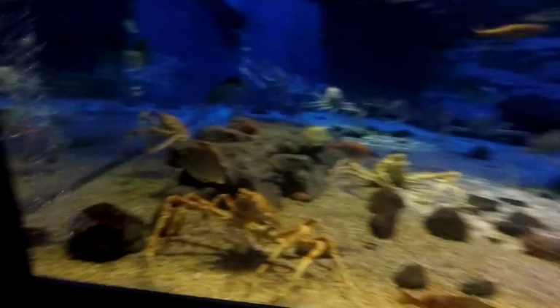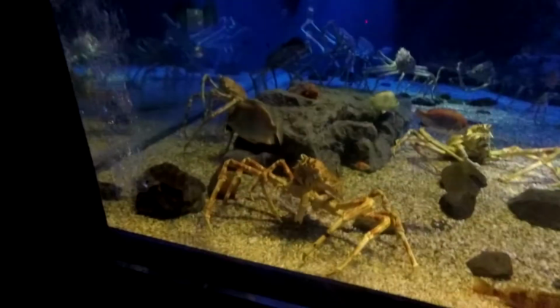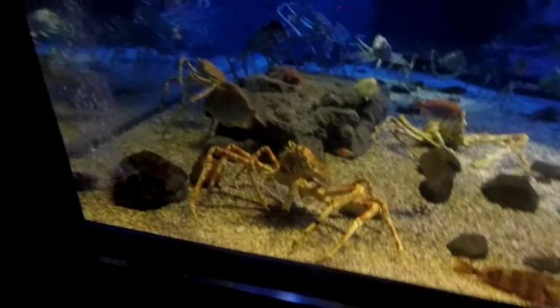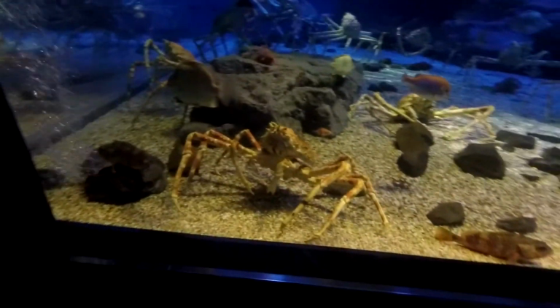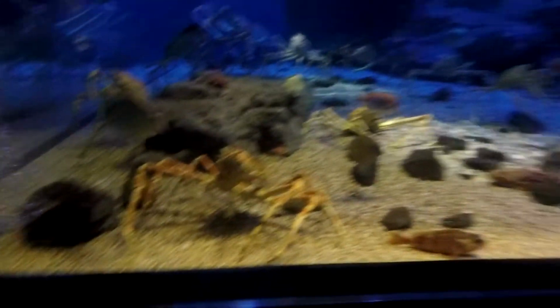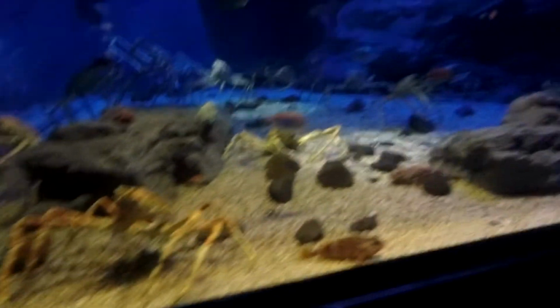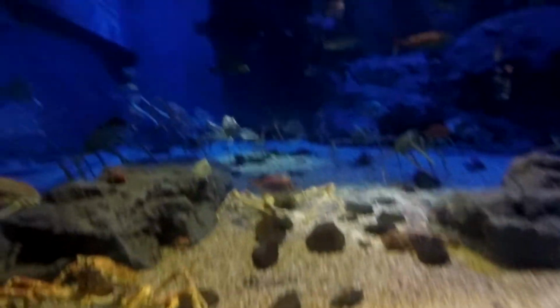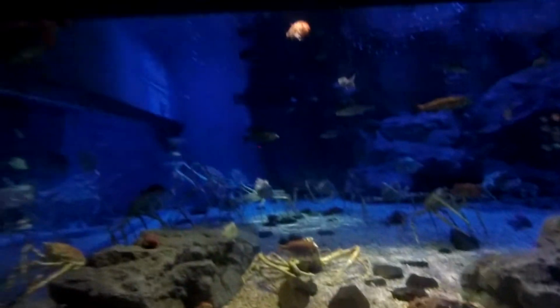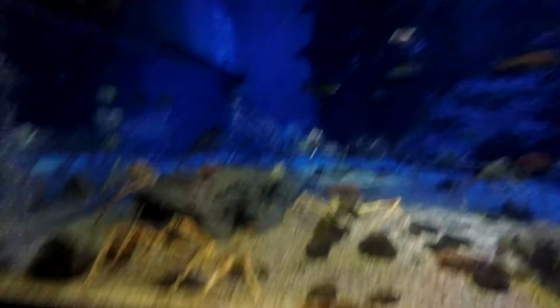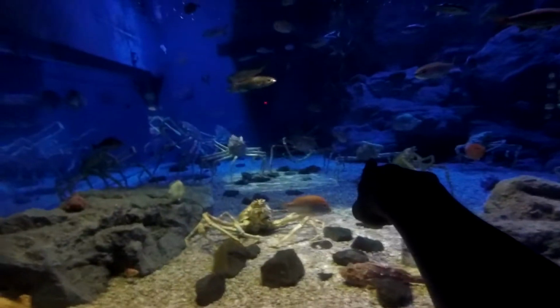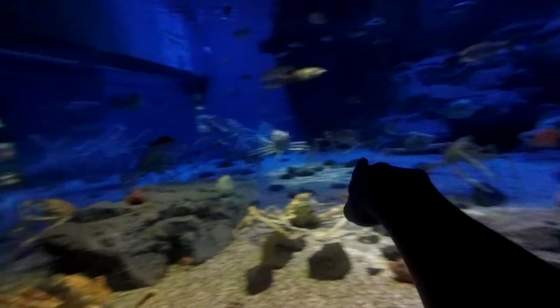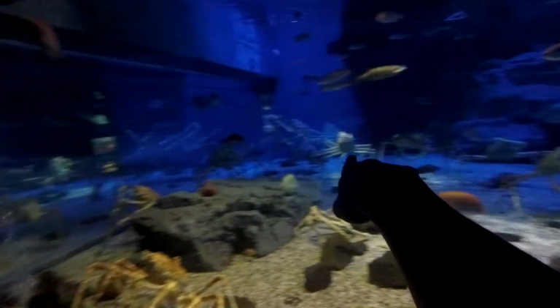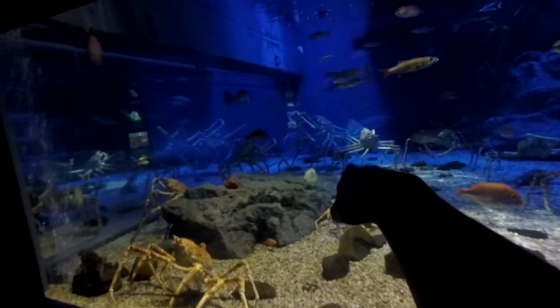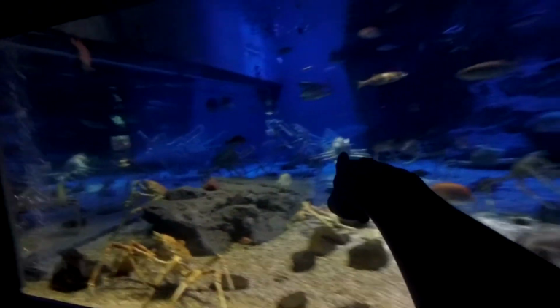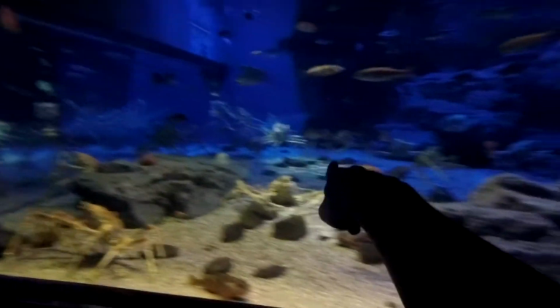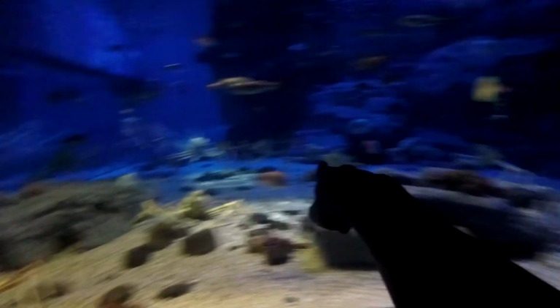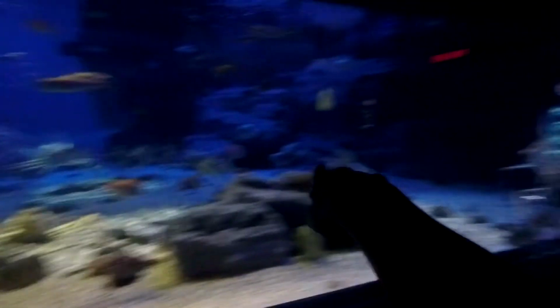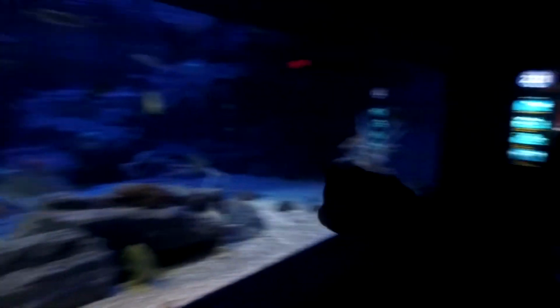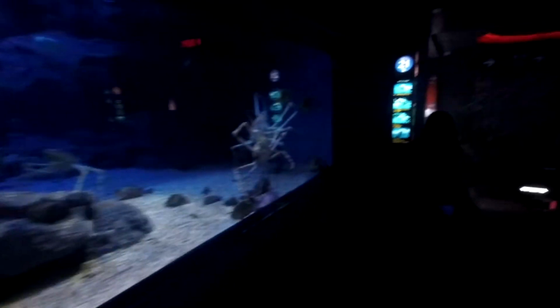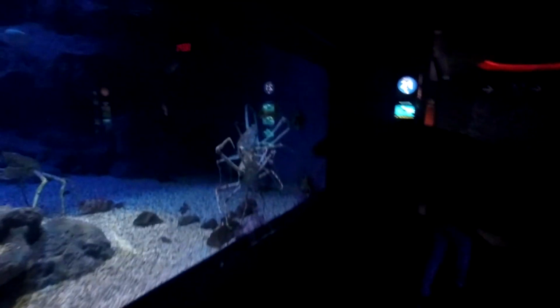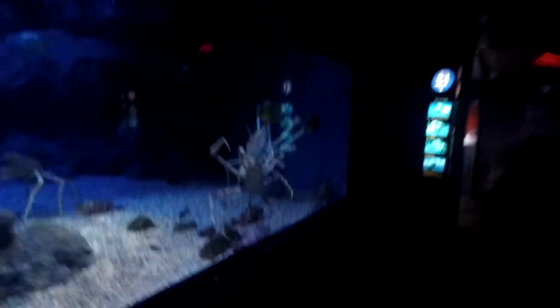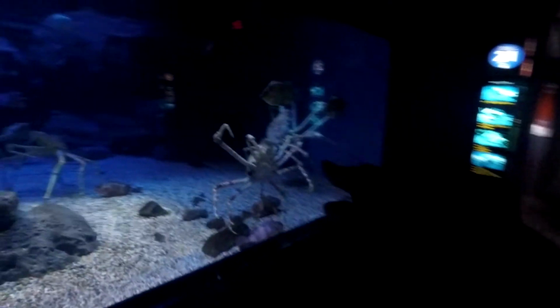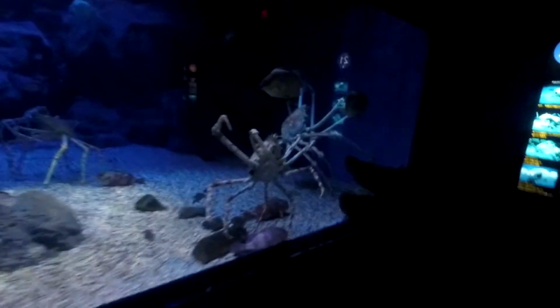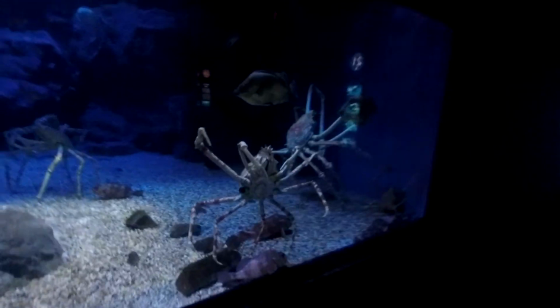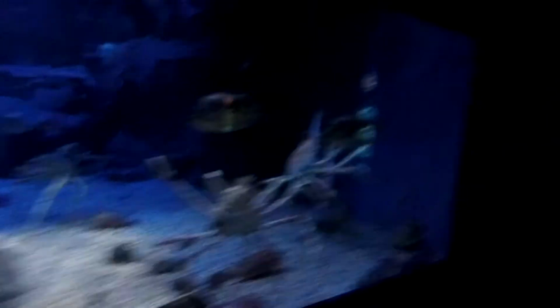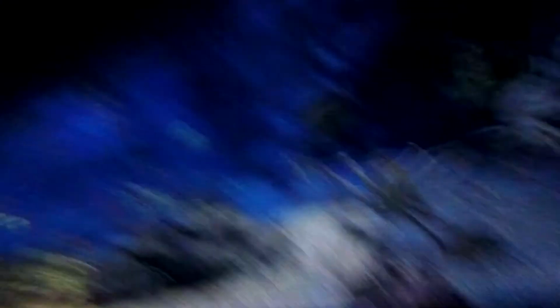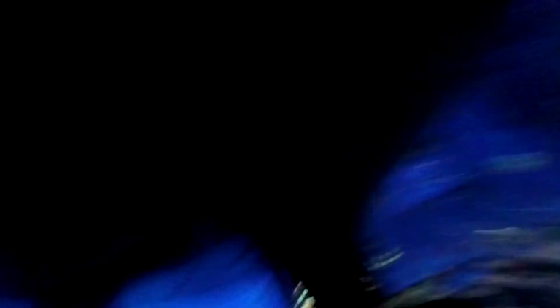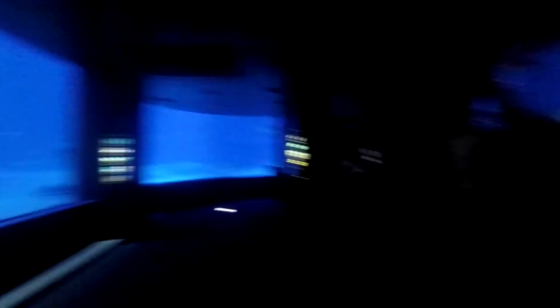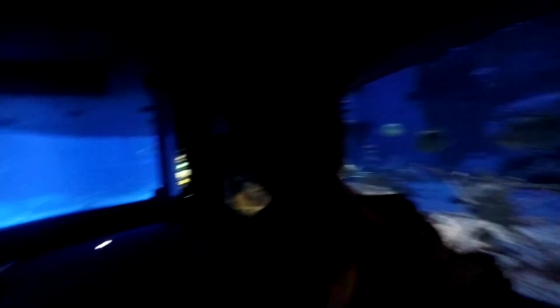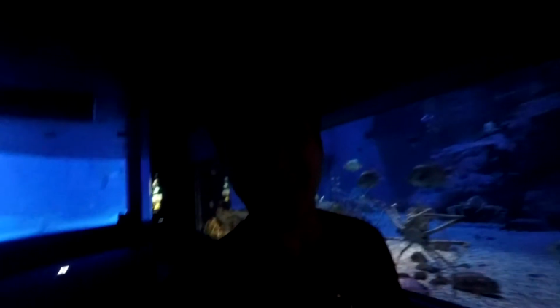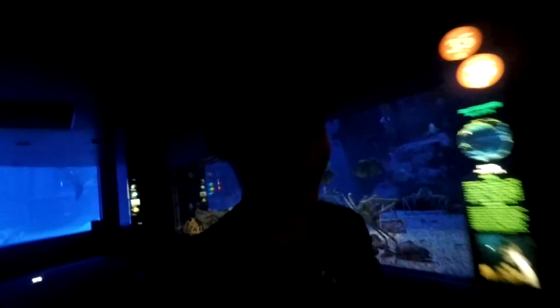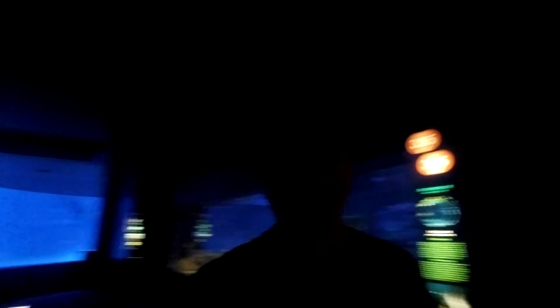Wow! Look at those crabs, guys! Those are spider crabs! Said Sophia, though. Wow! That is one heck of a great crab!